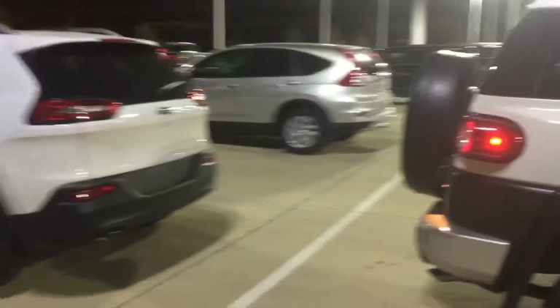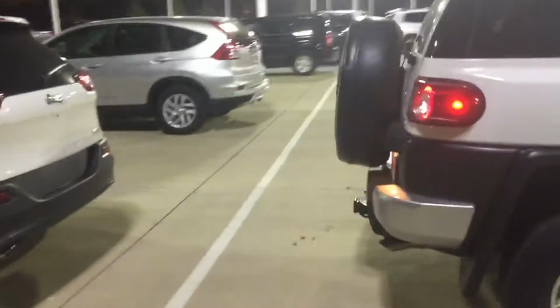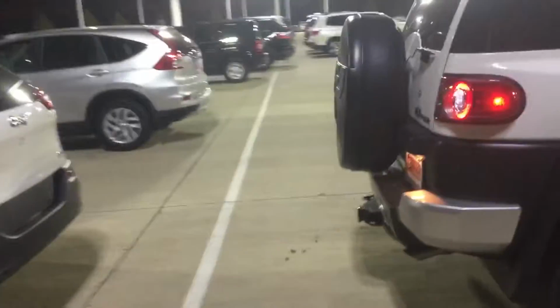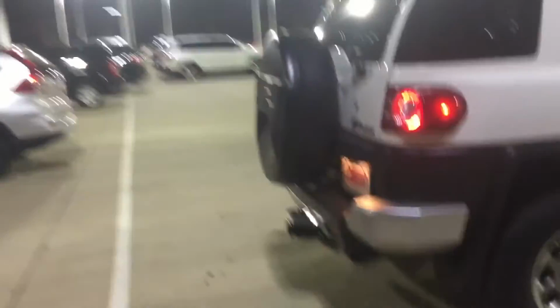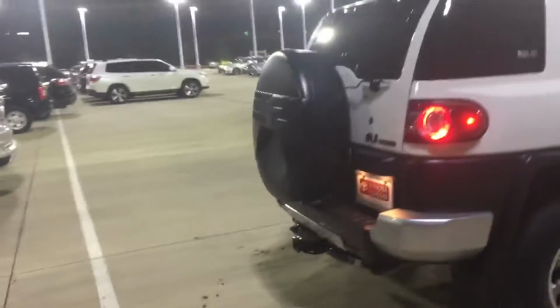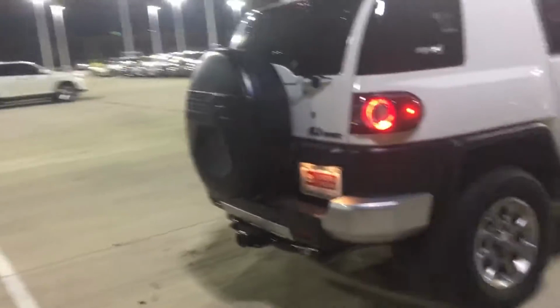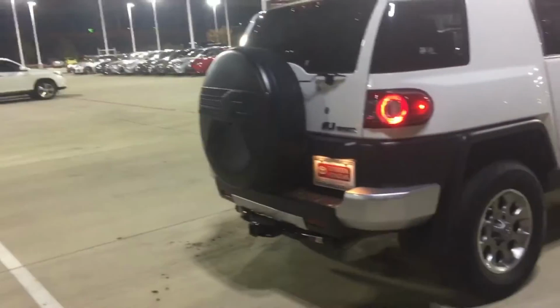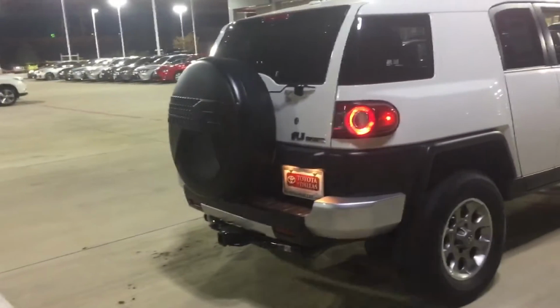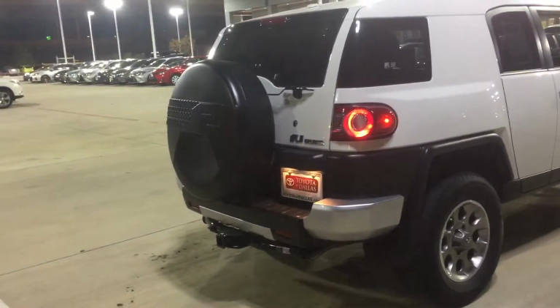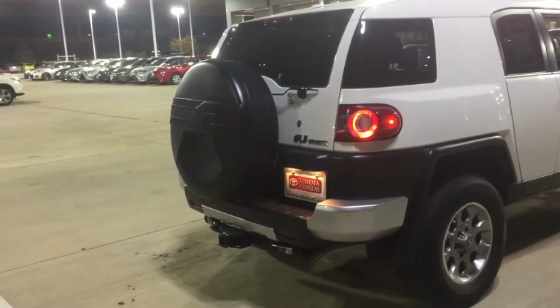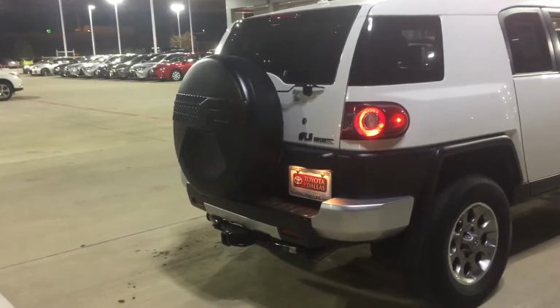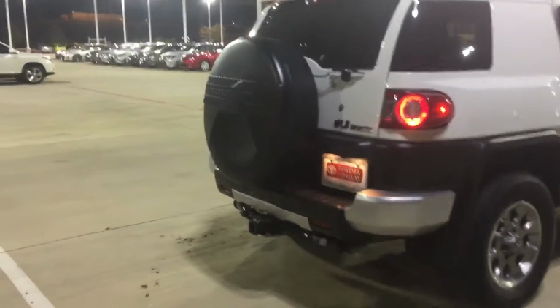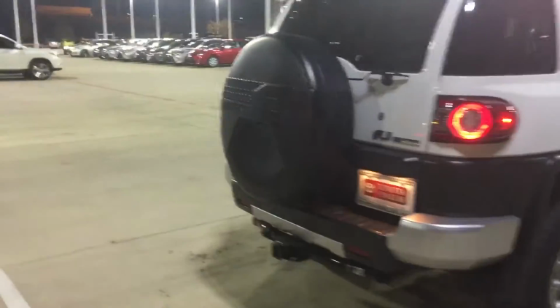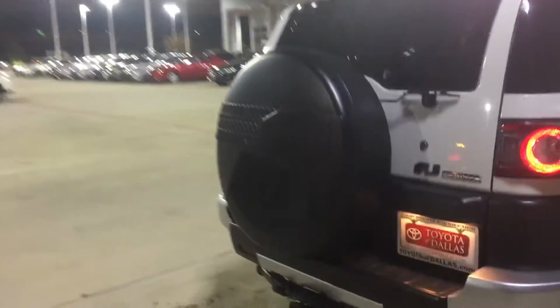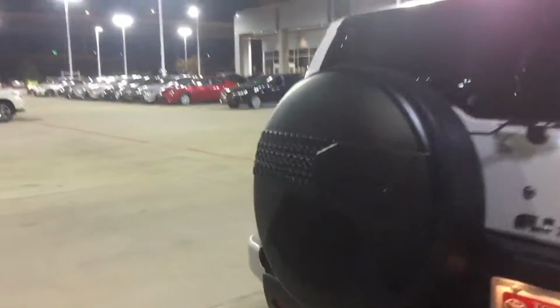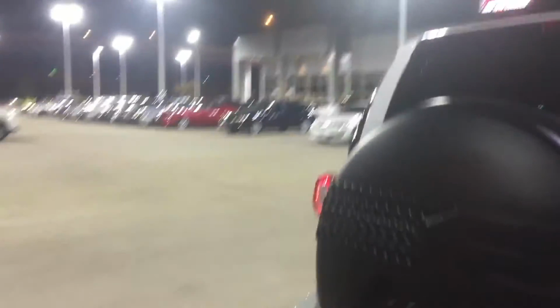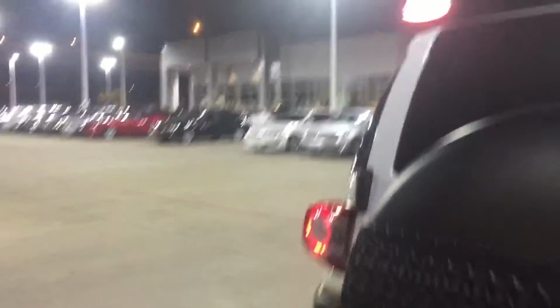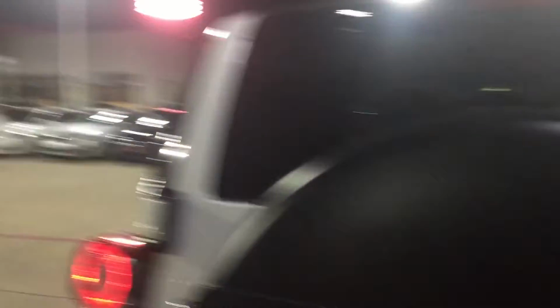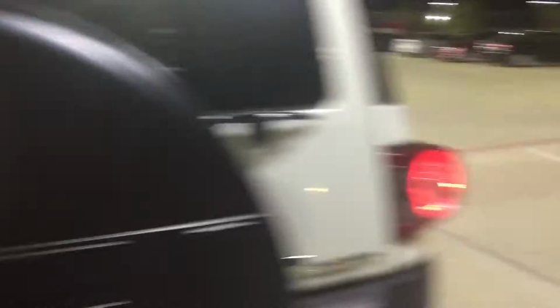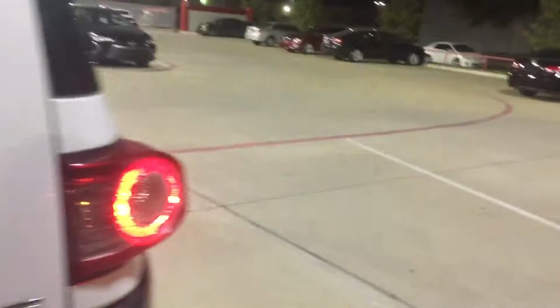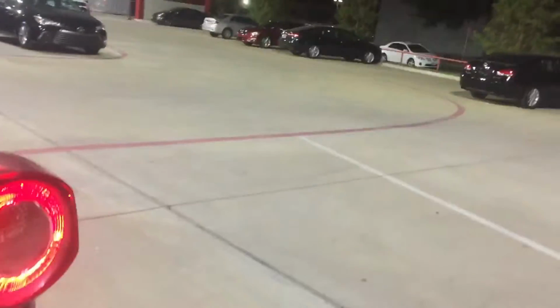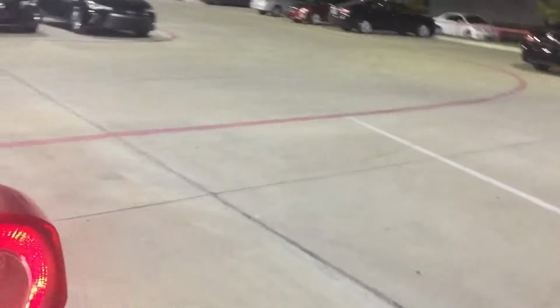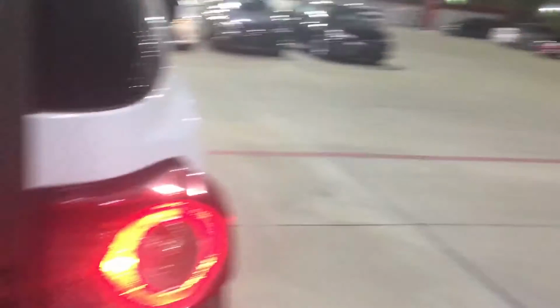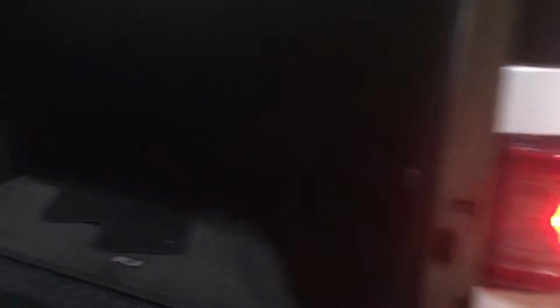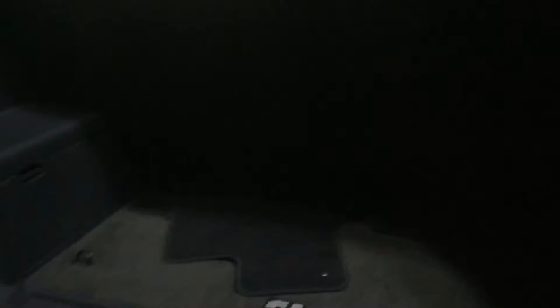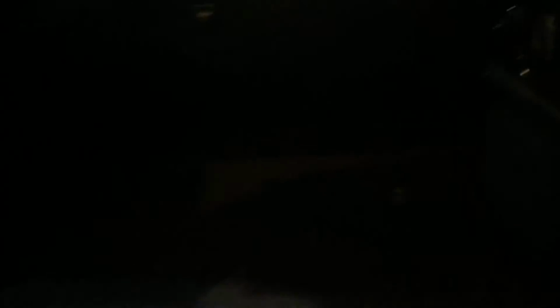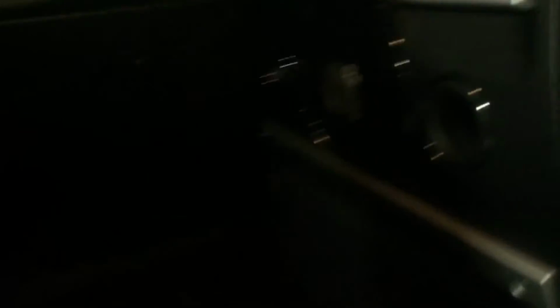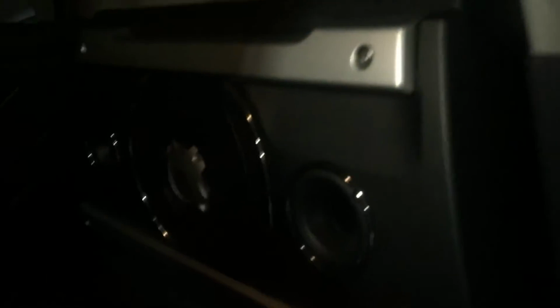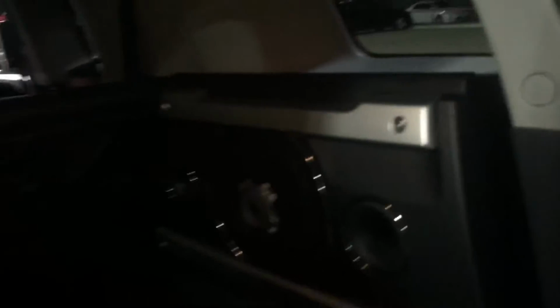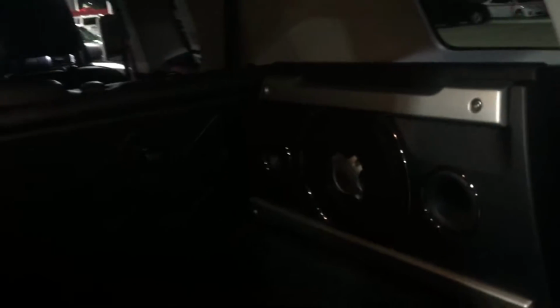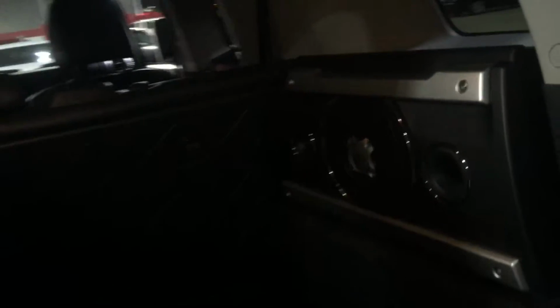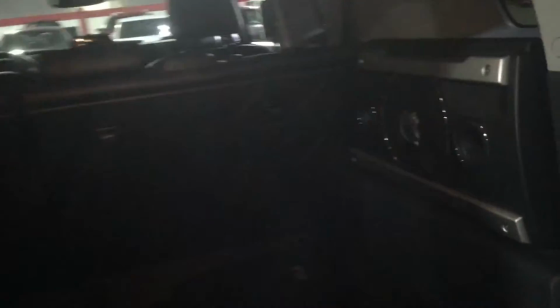It's going to have the towing package also on it. It's going to have the upgraded sound system, the JBL. Also going to have the boom box — not too sure you can see that, it's kind of dark out here.